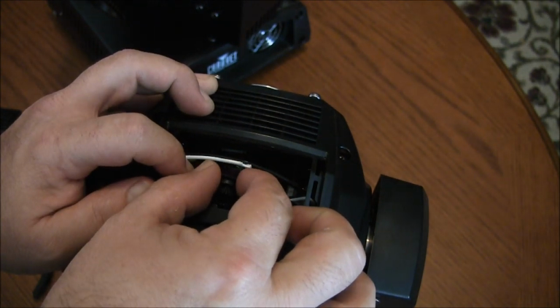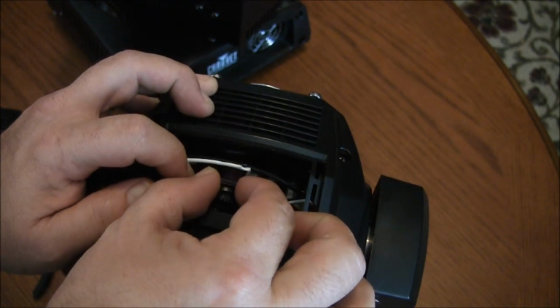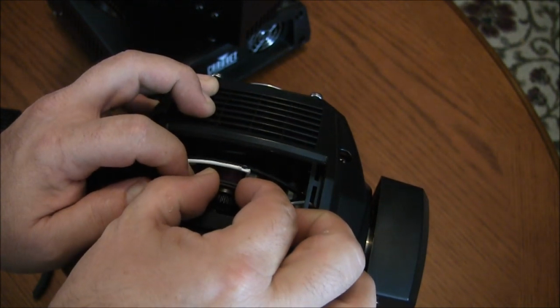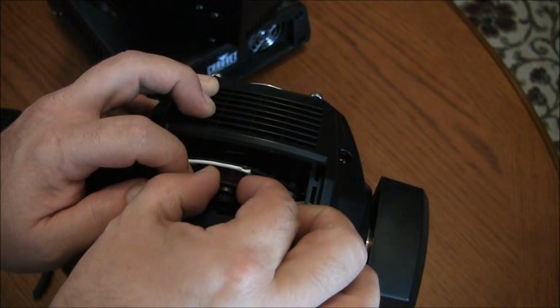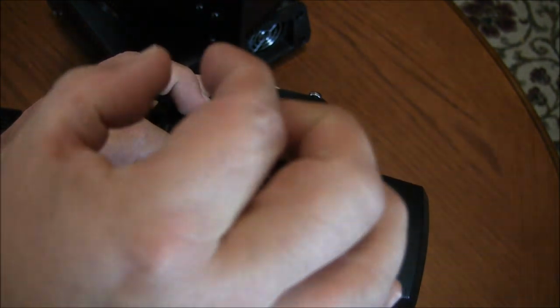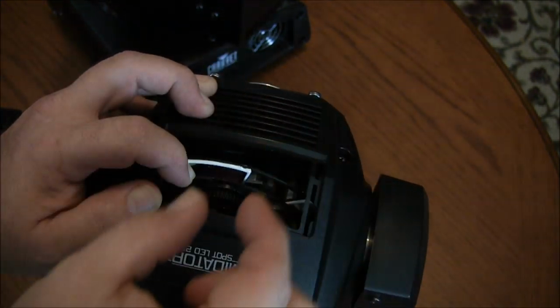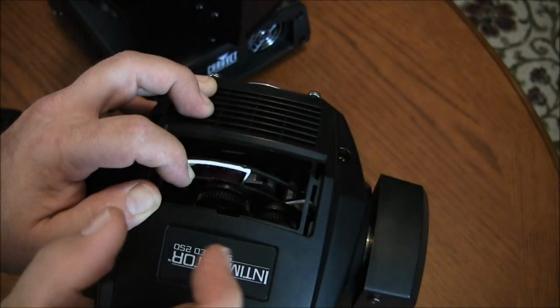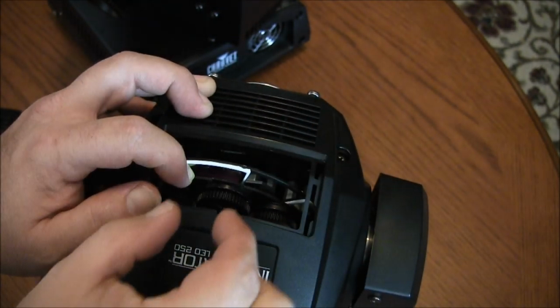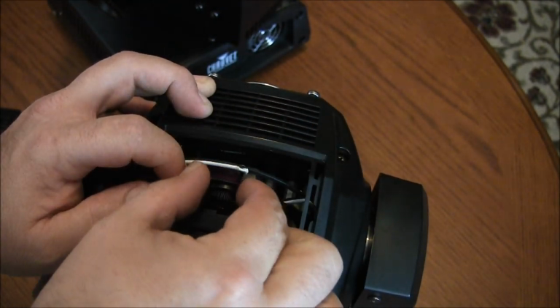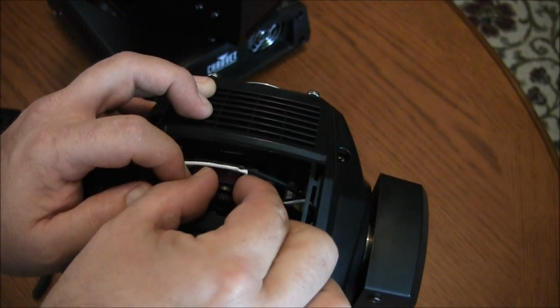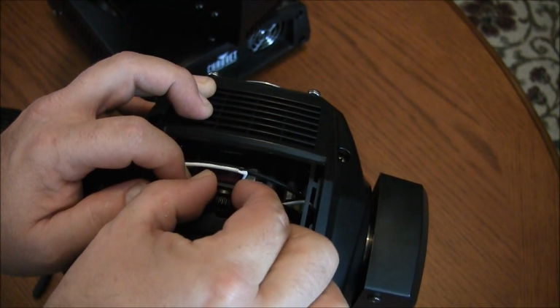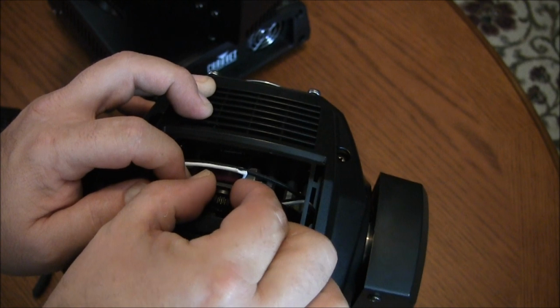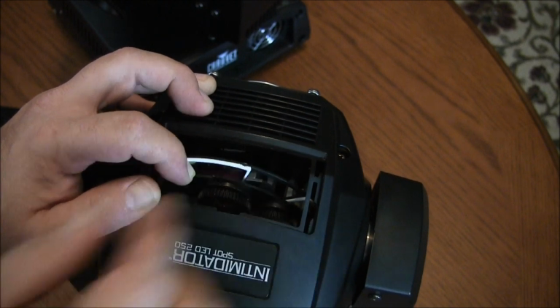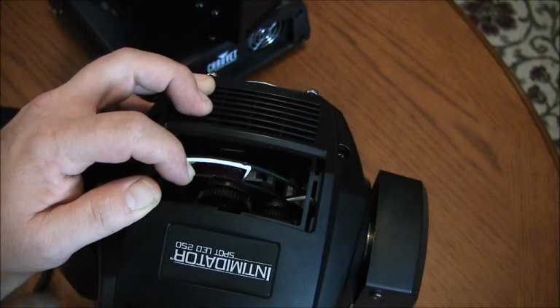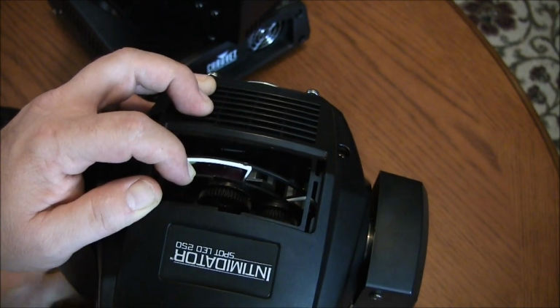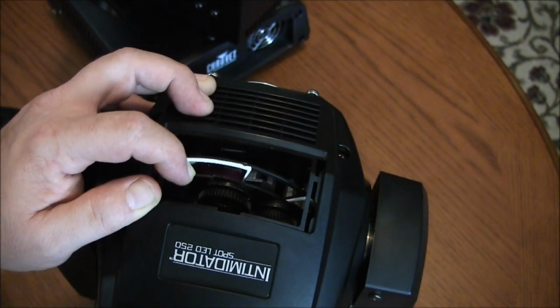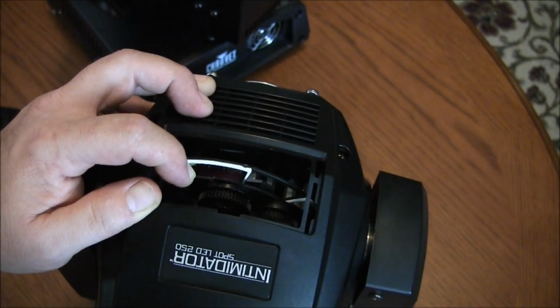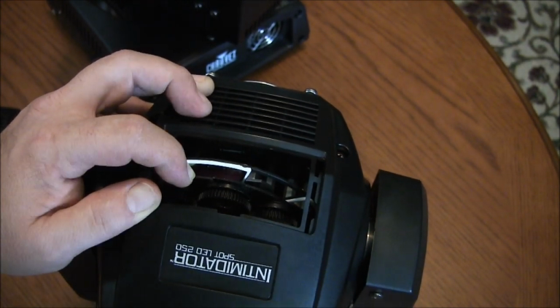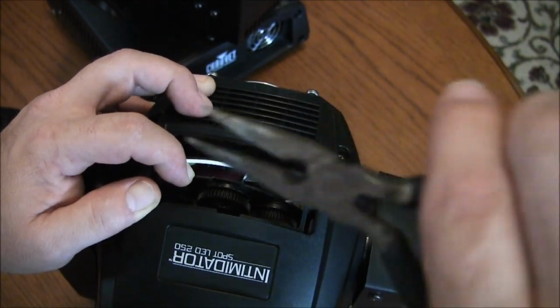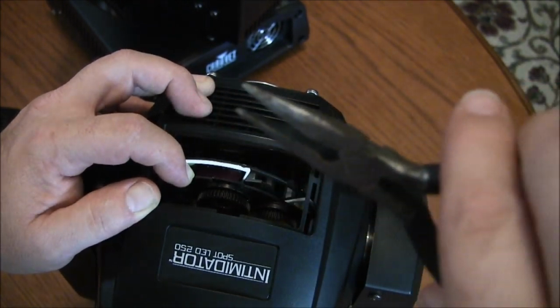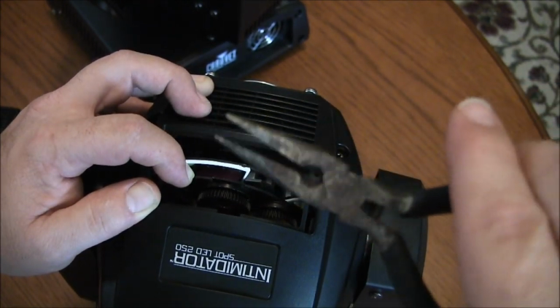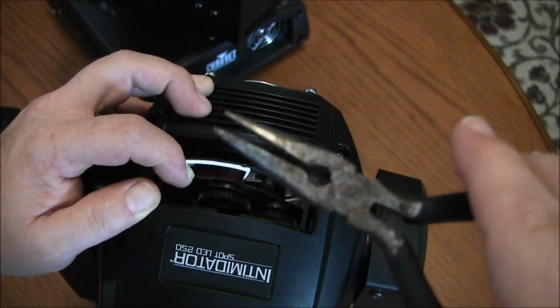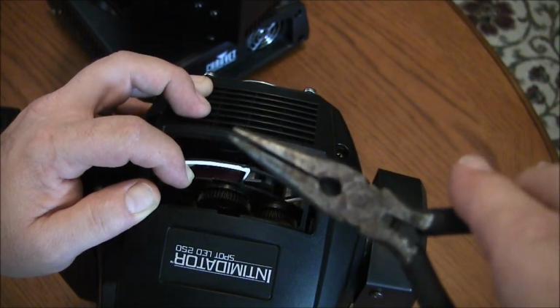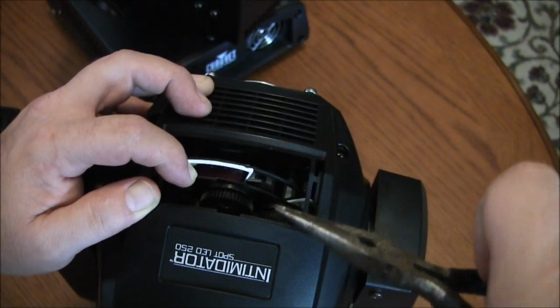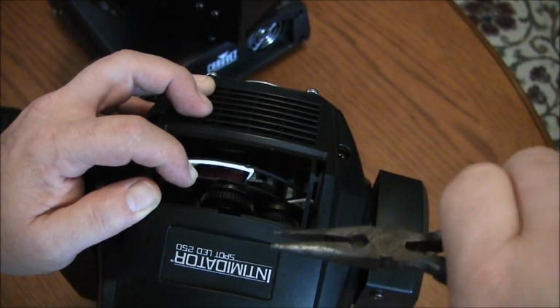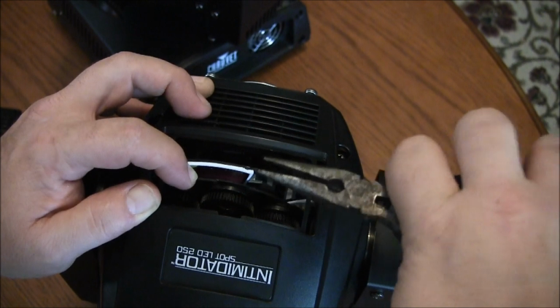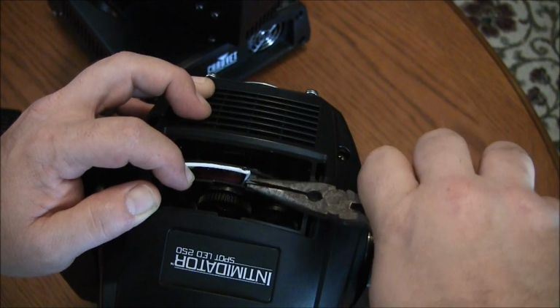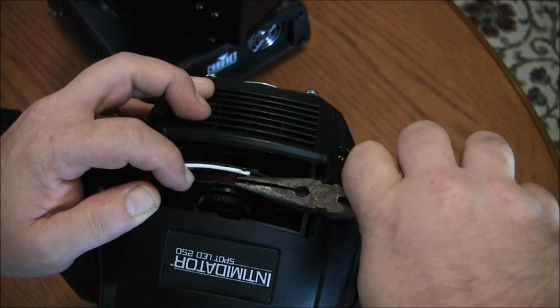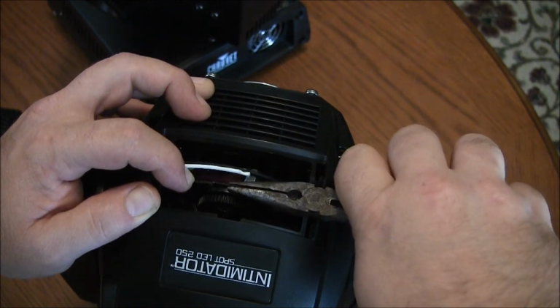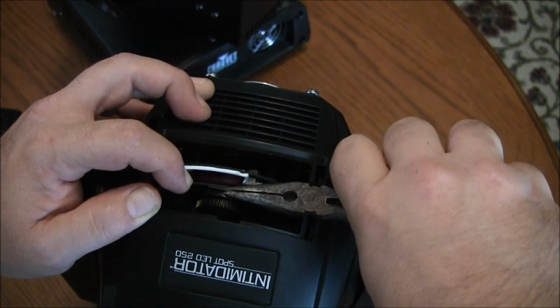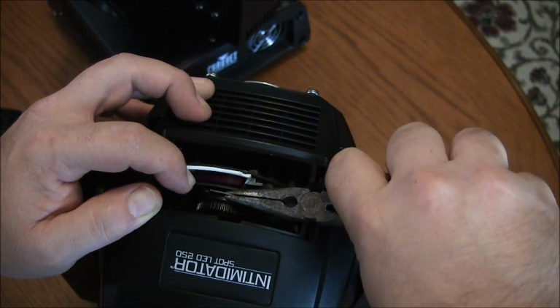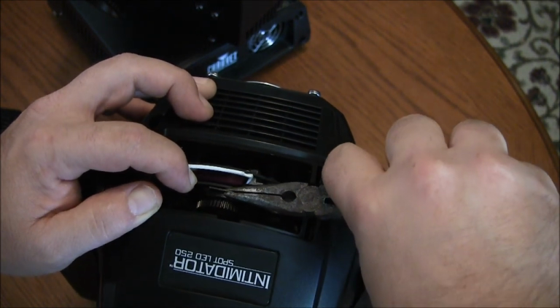It does have a little handle on it. You can pull it forward and try to pull it straight out, but they're kind of tight and that's a little sore on the fingertips. So I like to get a simple needle nose pair of pliers and just grab the edge of that.